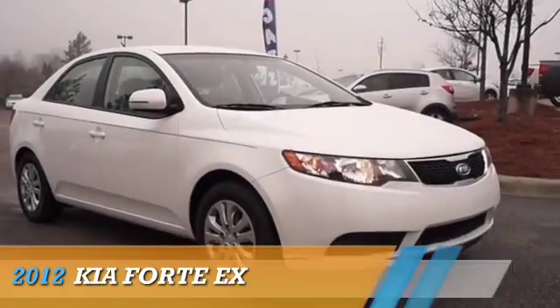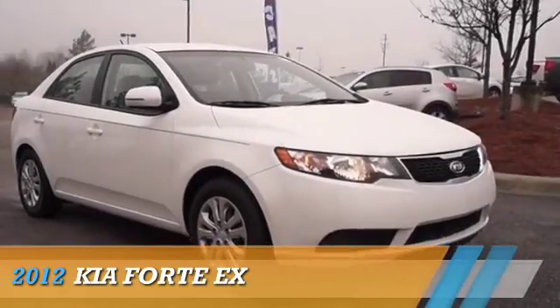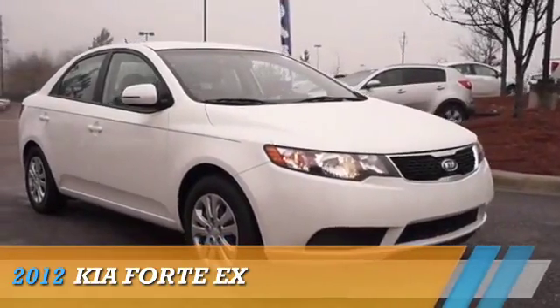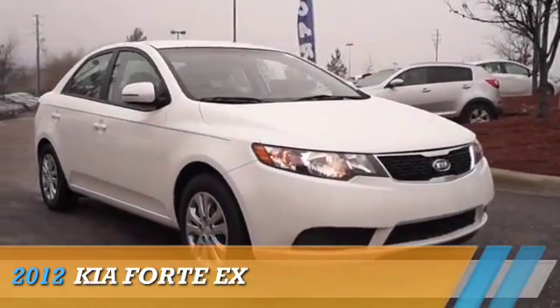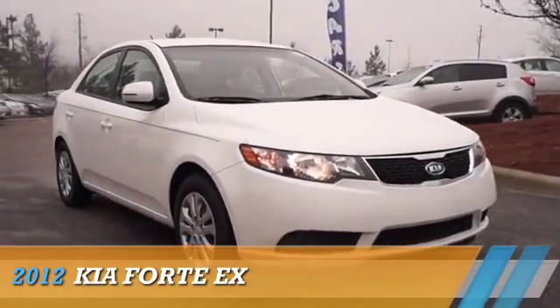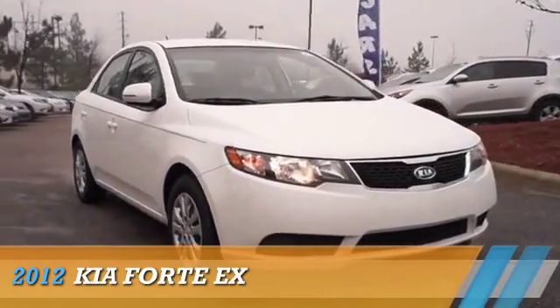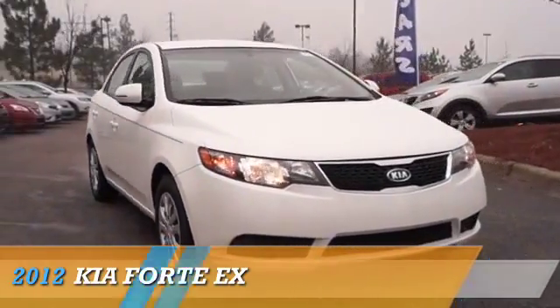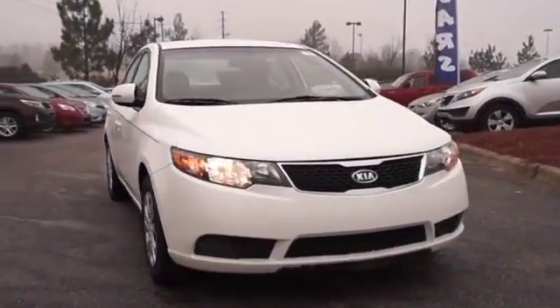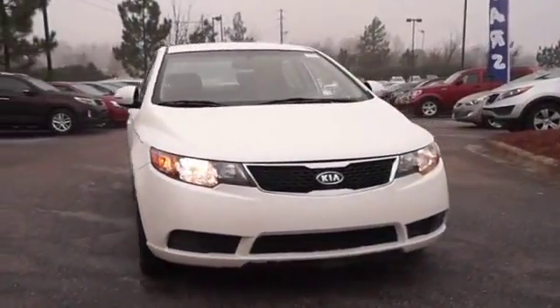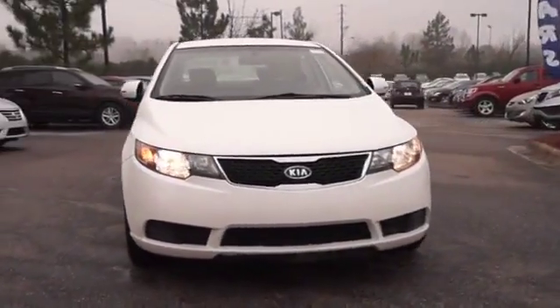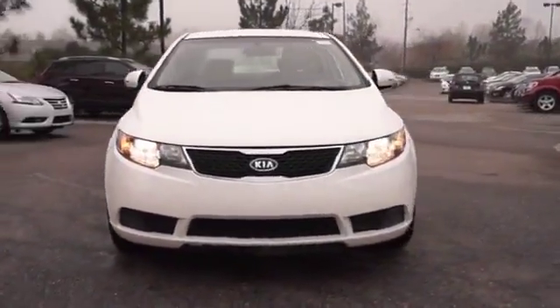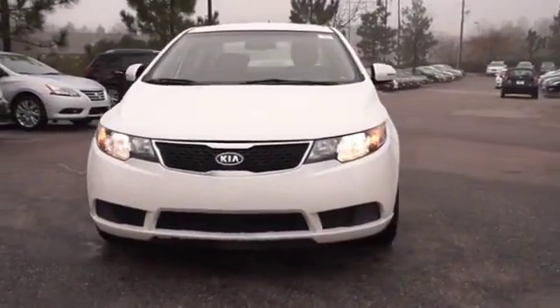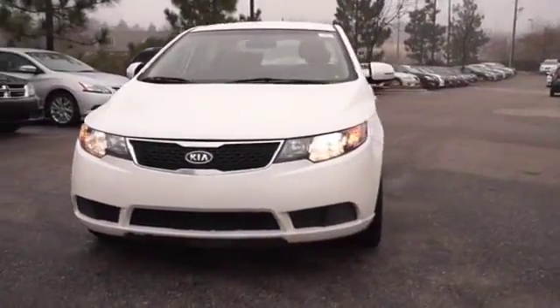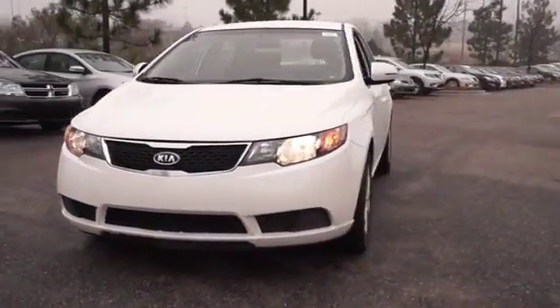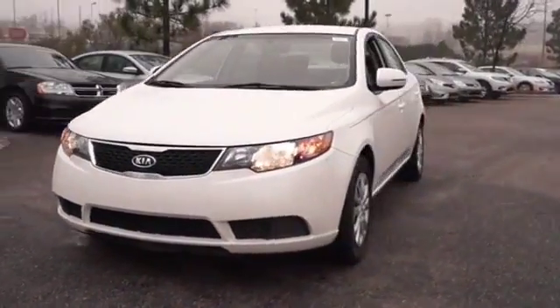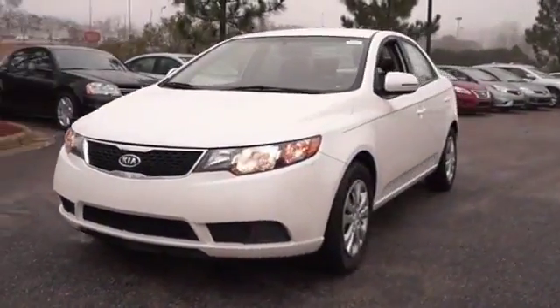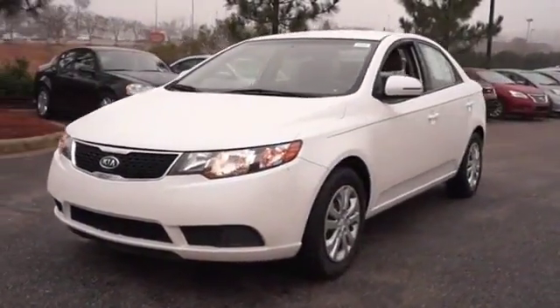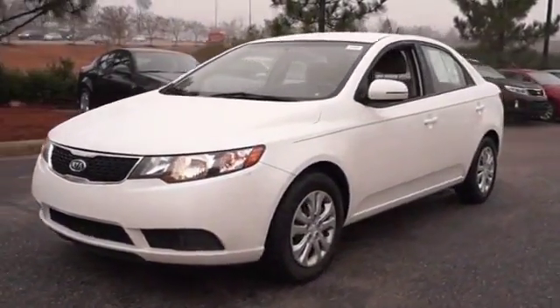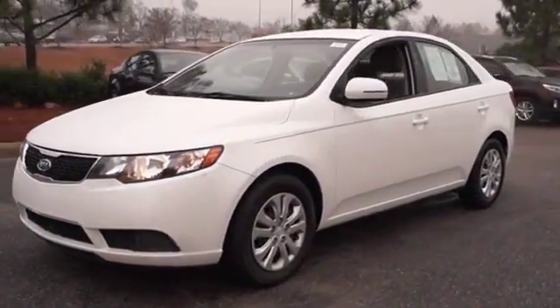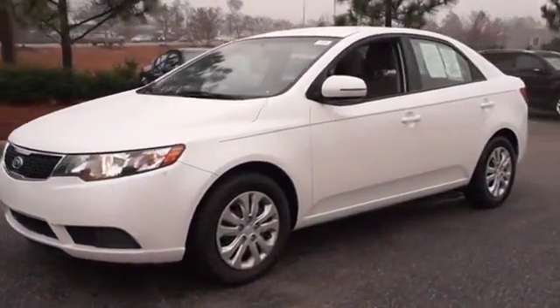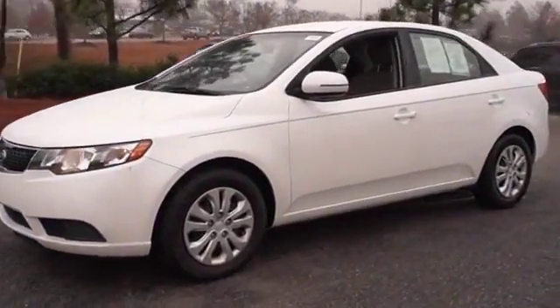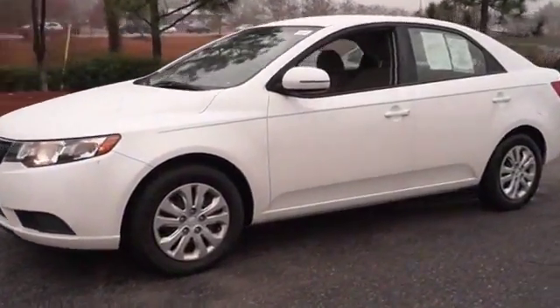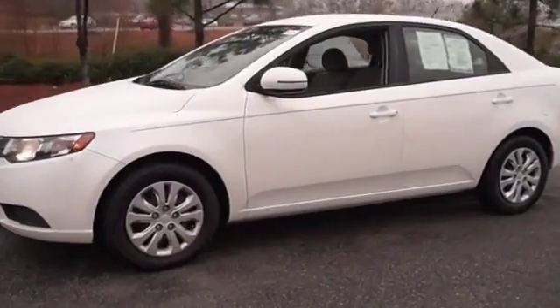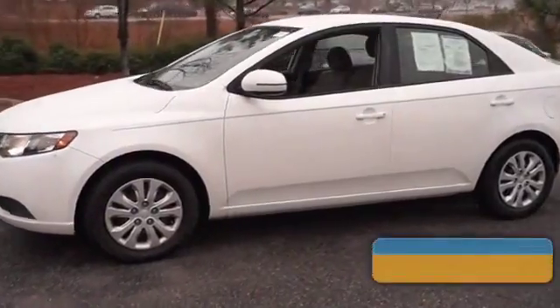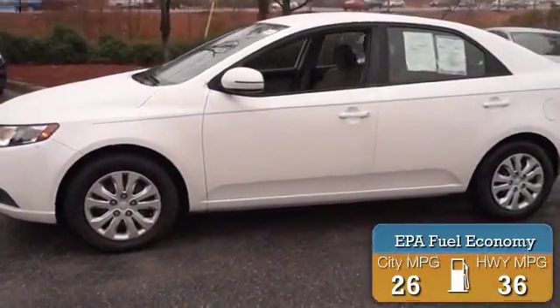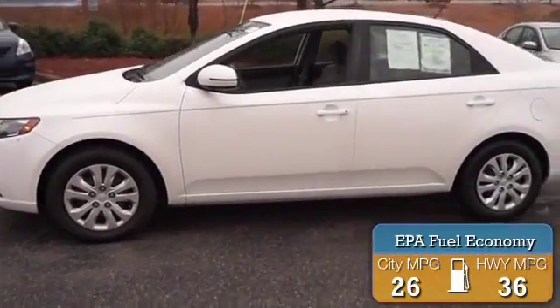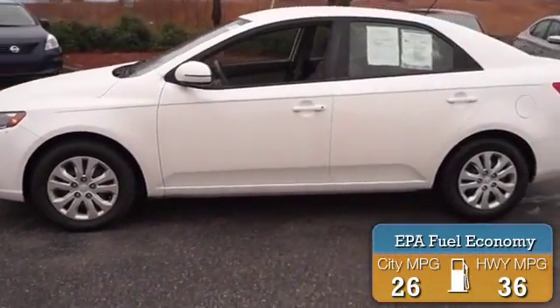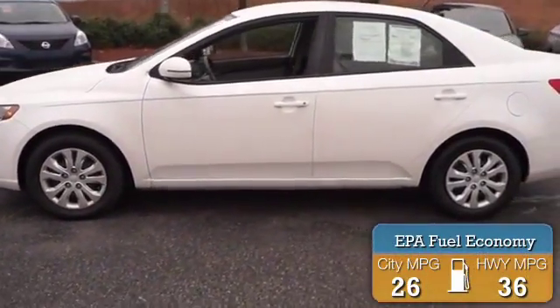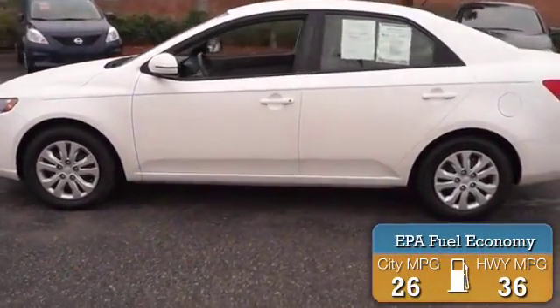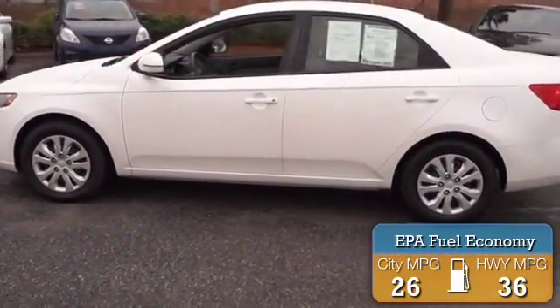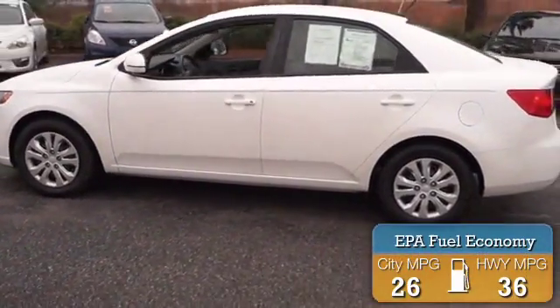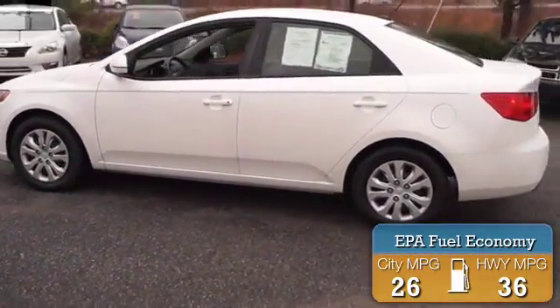Presenting the 2012 Kia Forte. It's powered by front wheel drive, a two-liter four-cylinder engine, and an automatic transmission. Great fuel efficiency — saves you money by requiring fewer trips to the gas station.